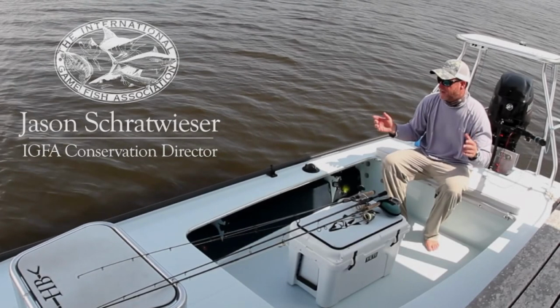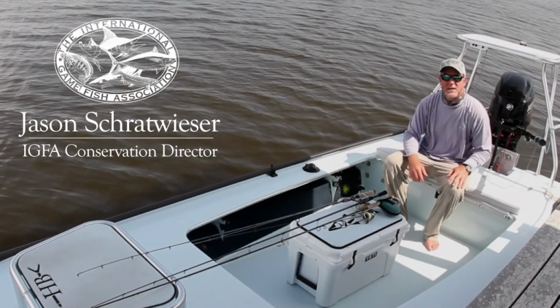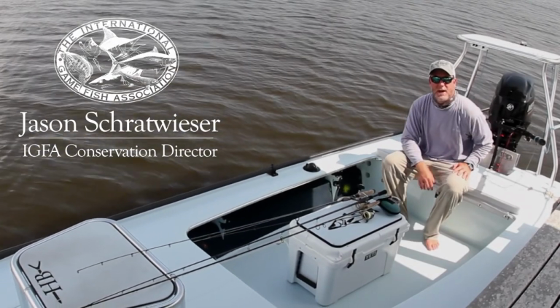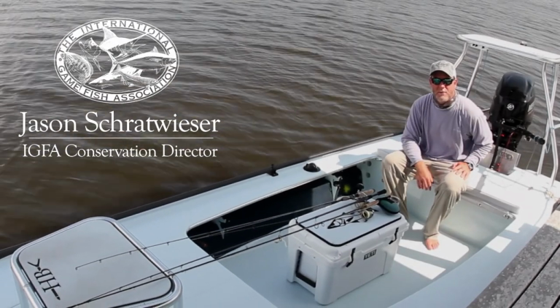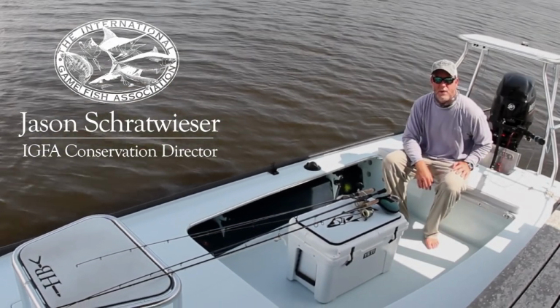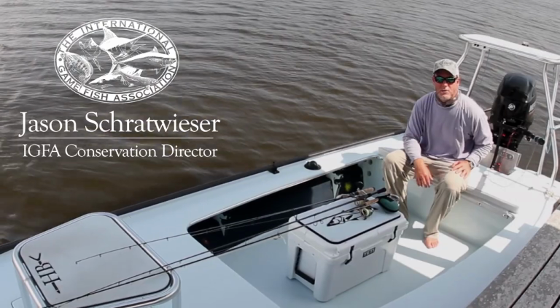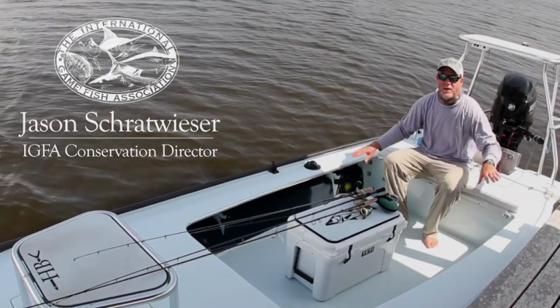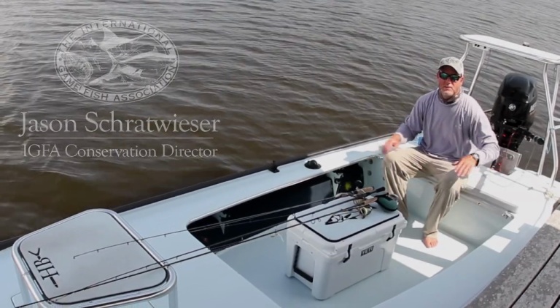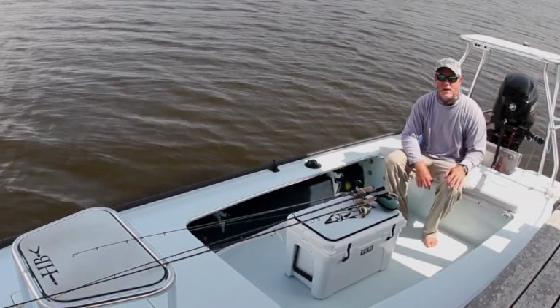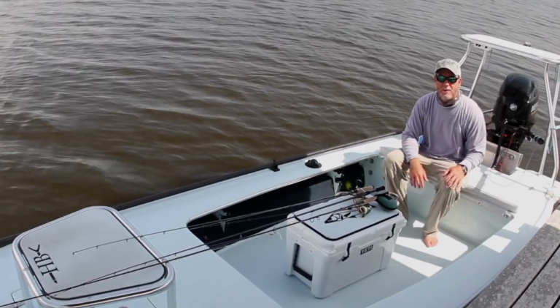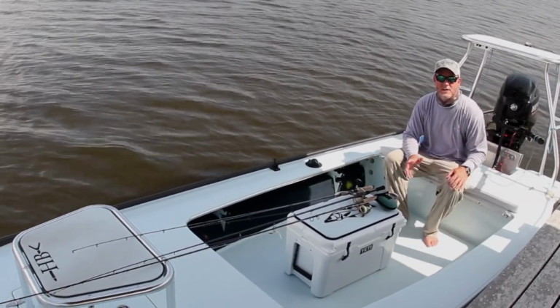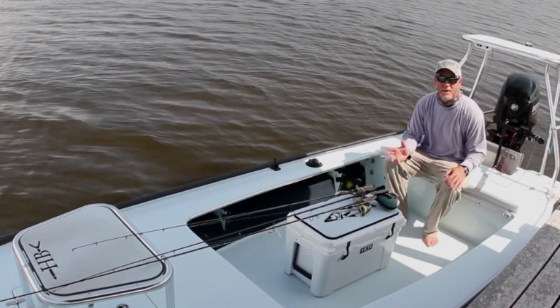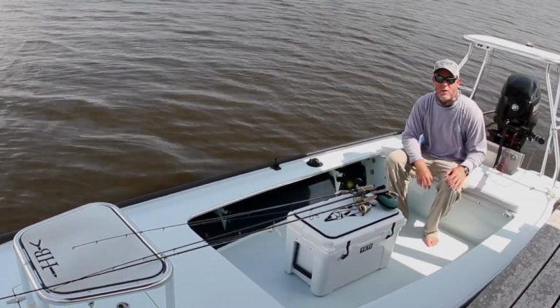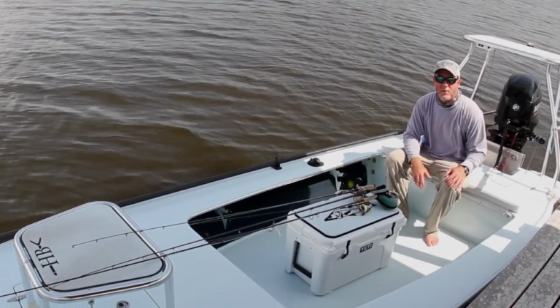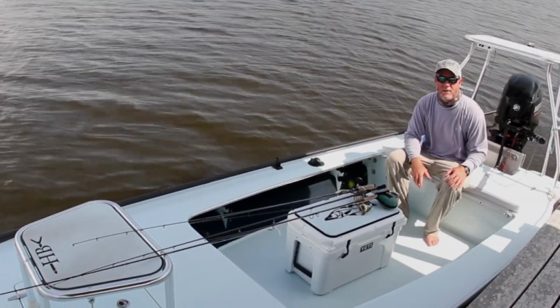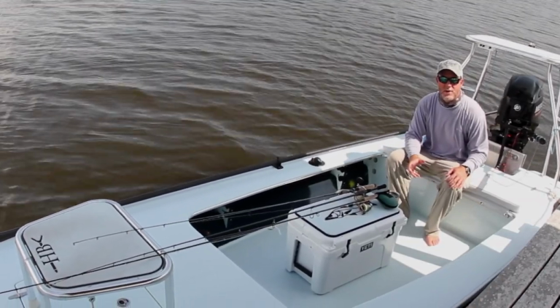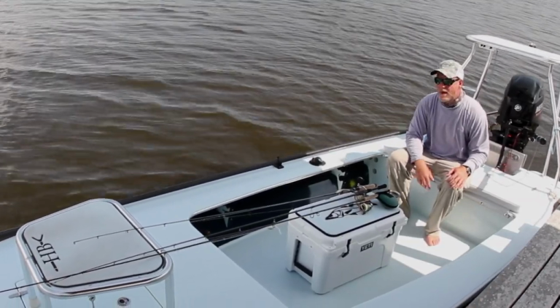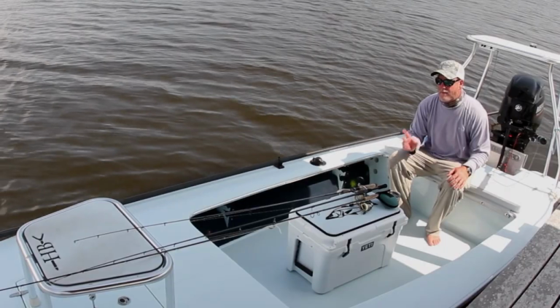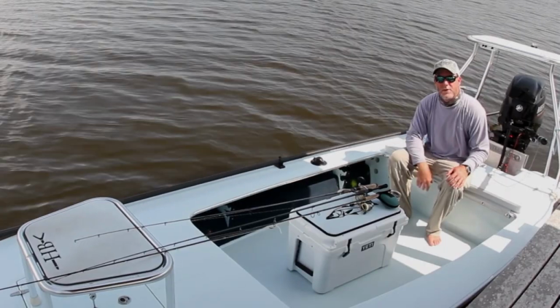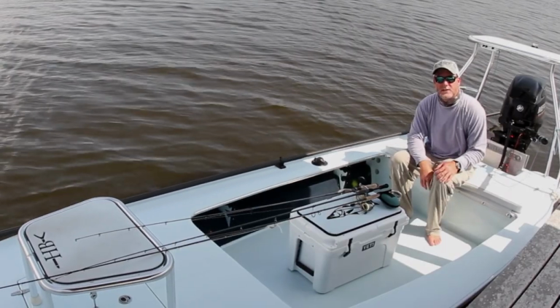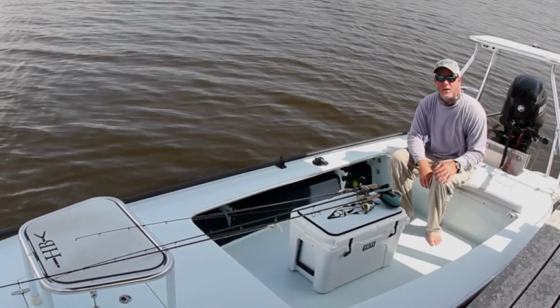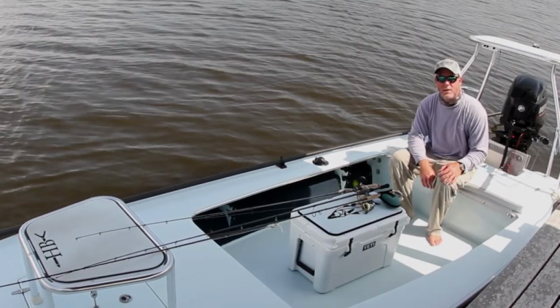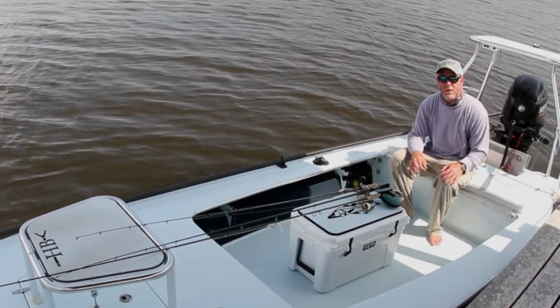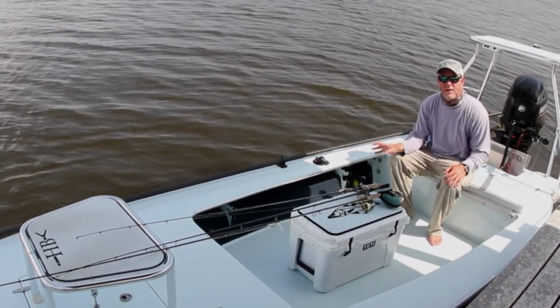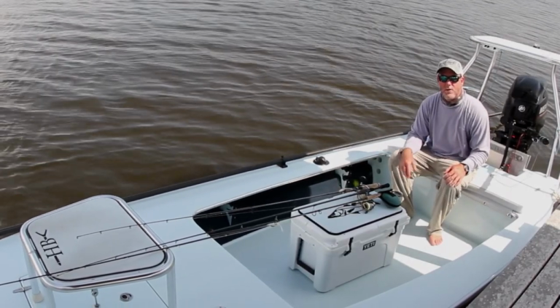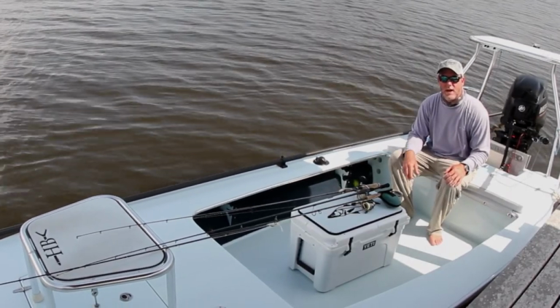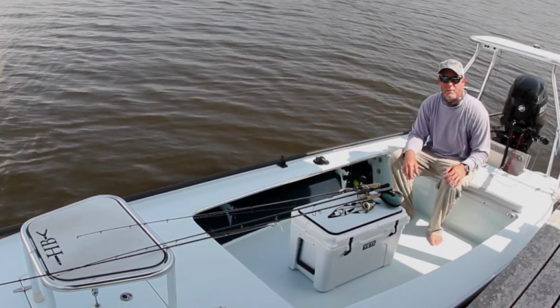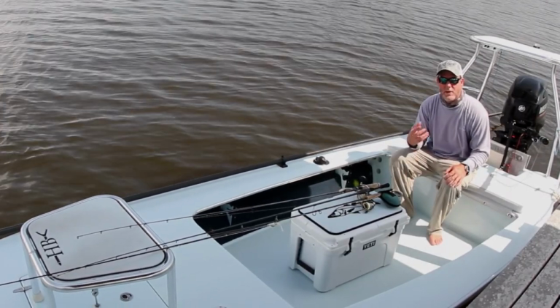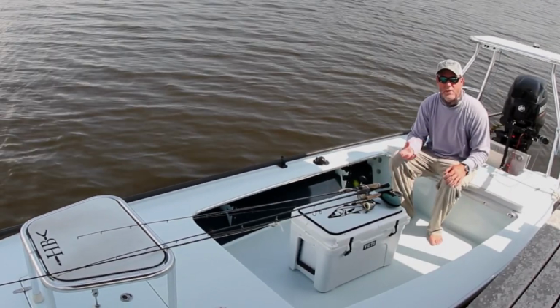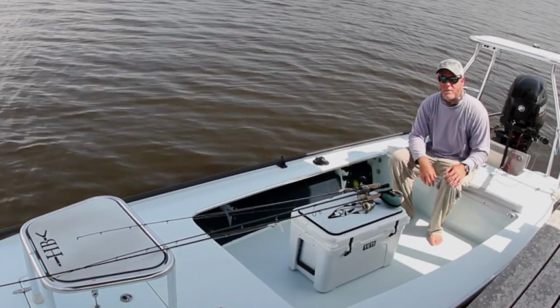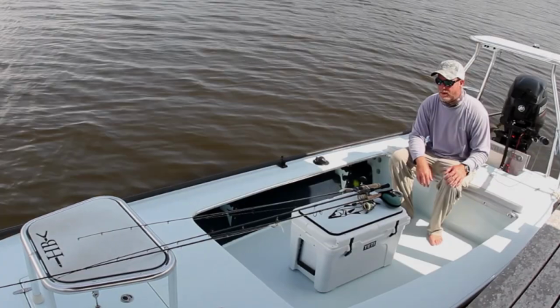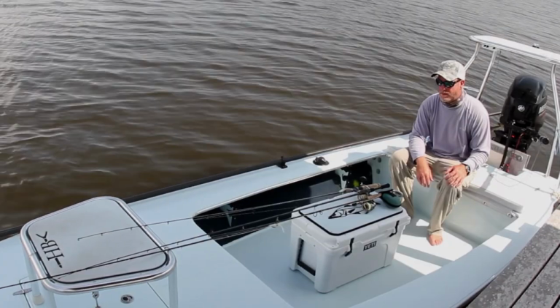Skiffs like this Hell's Bay have really good rod storage under the gunnels, which means that you don't have to worry about stepping on your equipment when you're traveling or fishing. However, there are a few things that you can do to make the most out of the storage and be able to get to your equipment as quickly as possible.